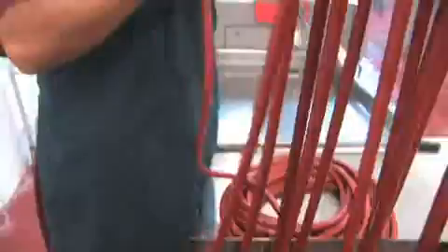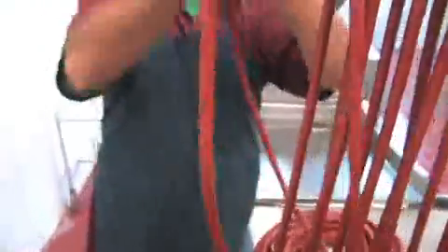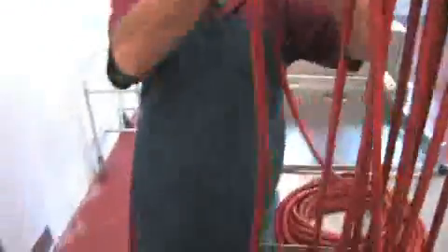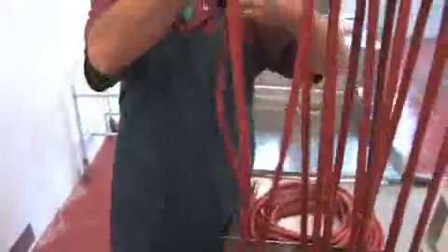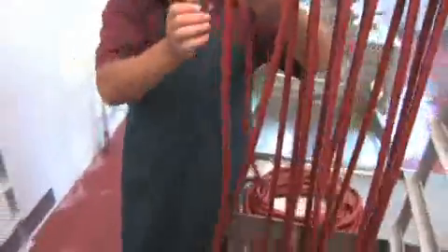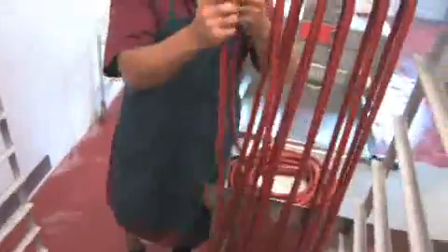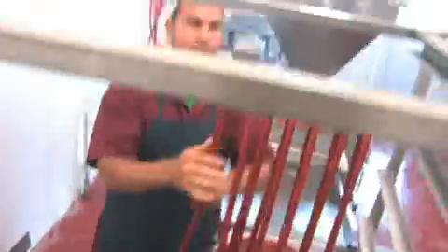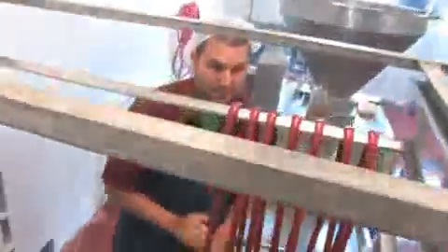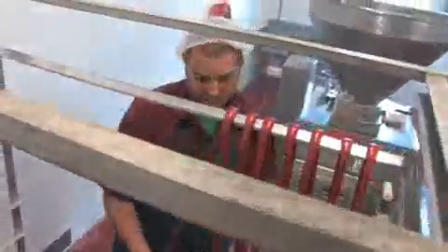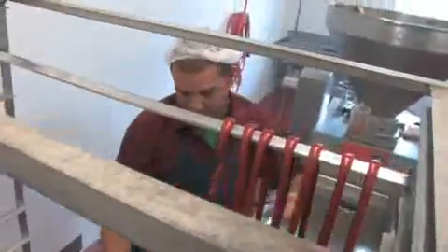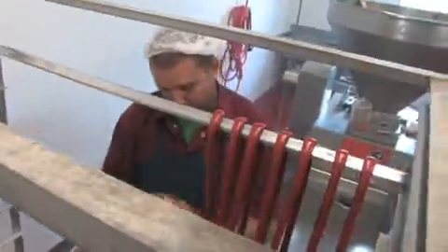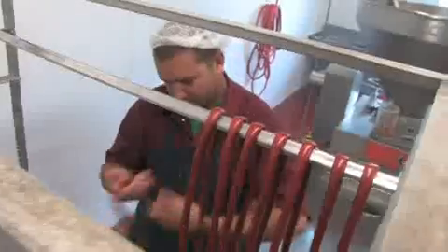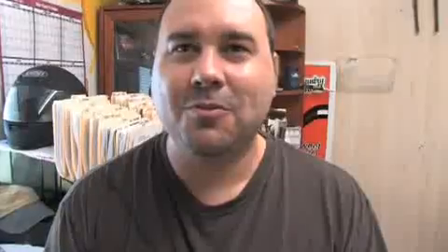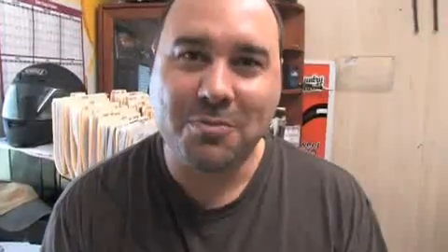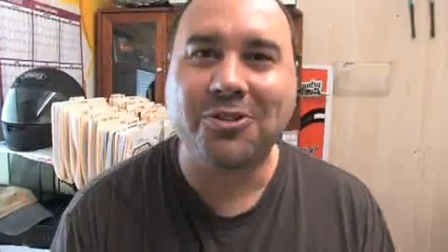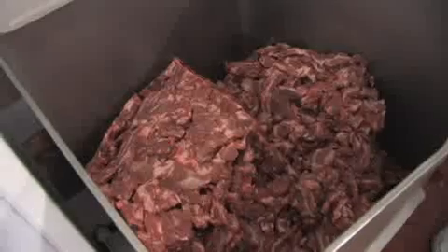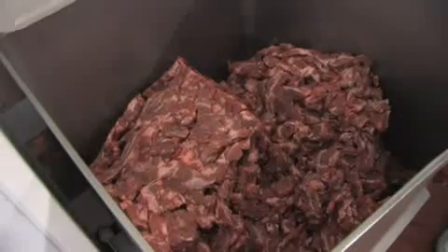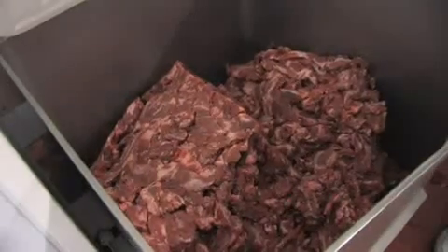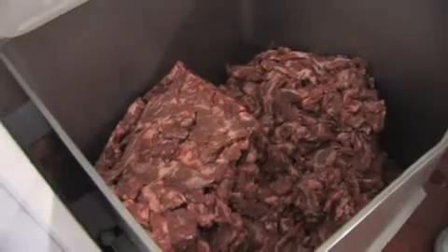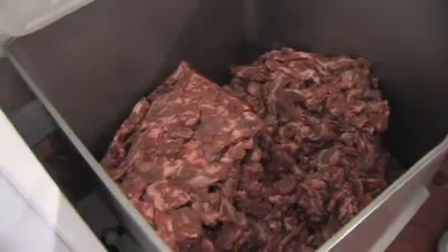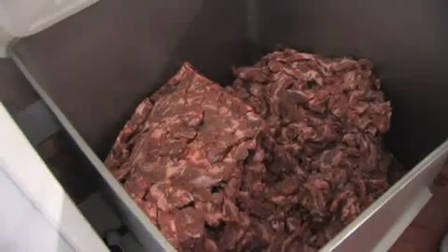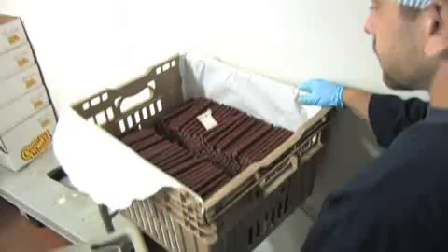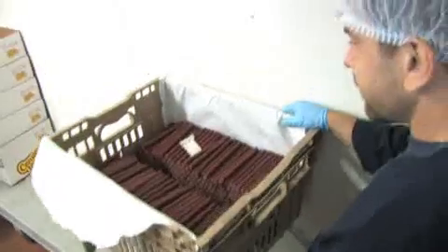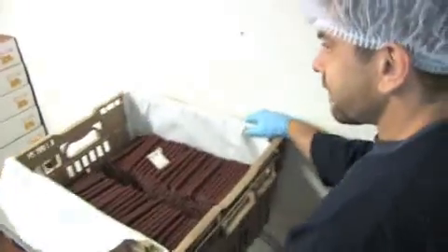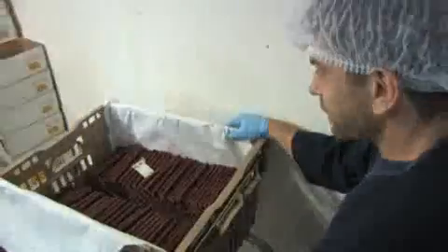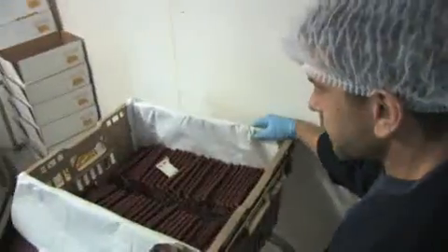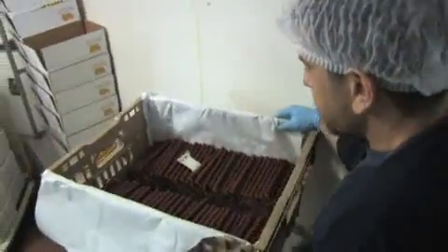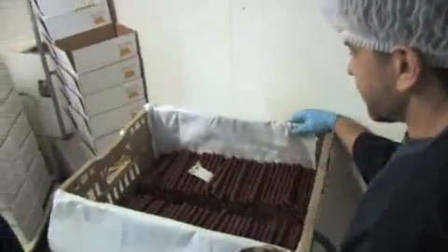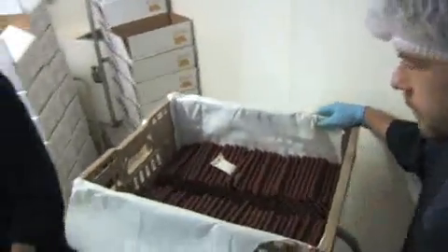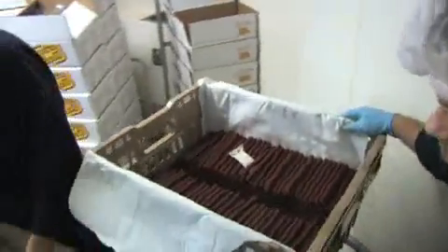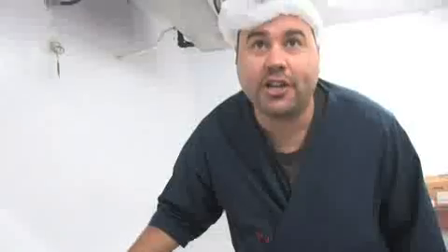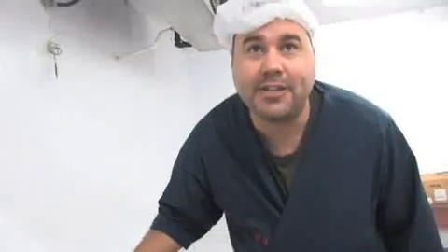12,124 square feet of food processing fun. Welcome to my world. To make a snack stick second to none in taste and quality, you've got to start out with good quality meat. That's all we use here at Country Meats.